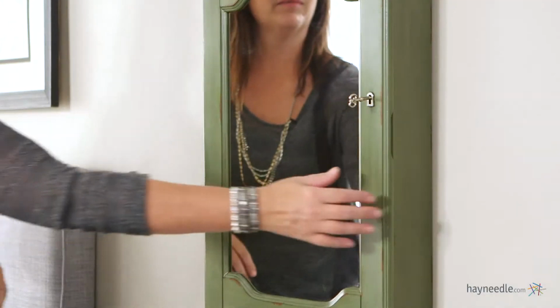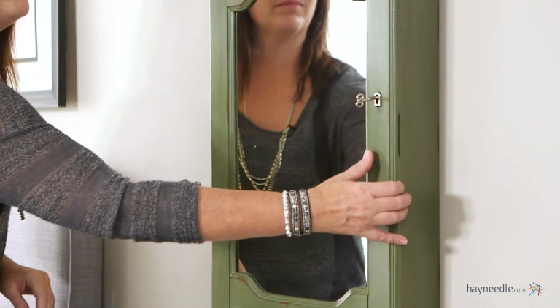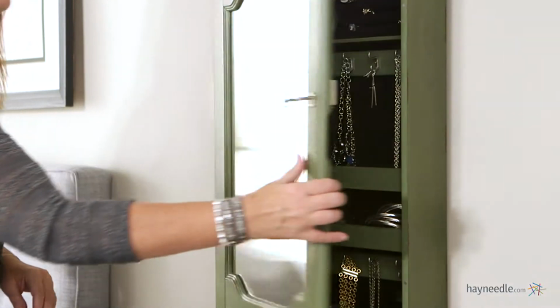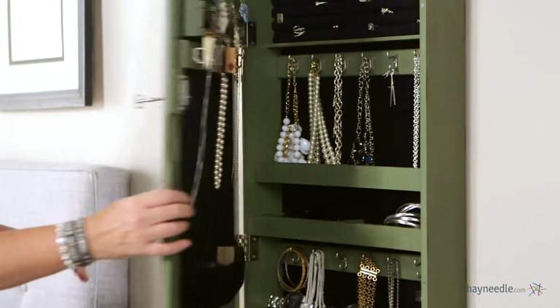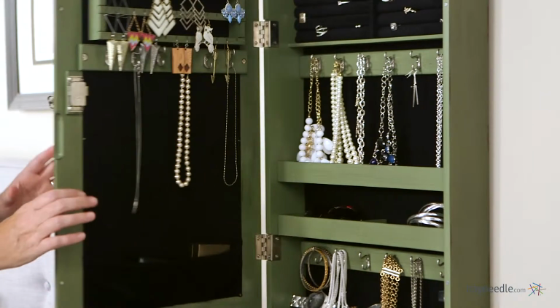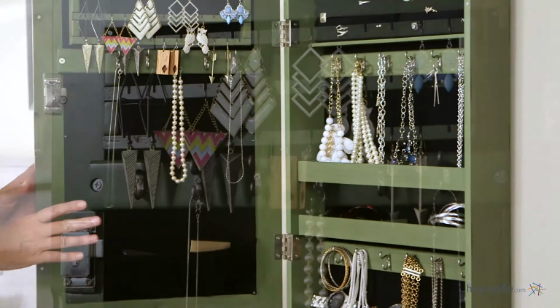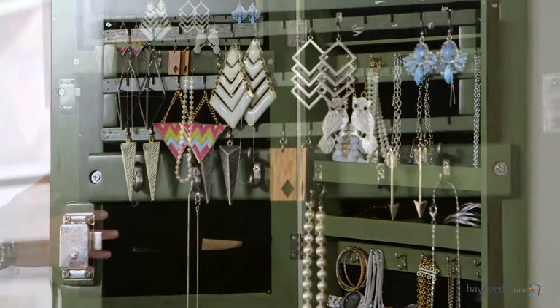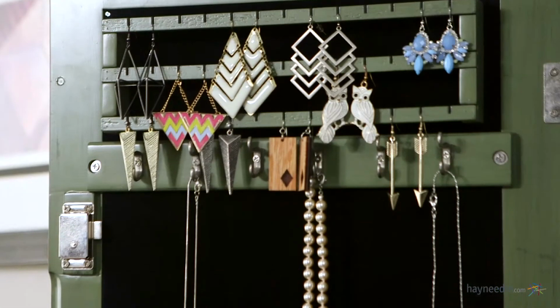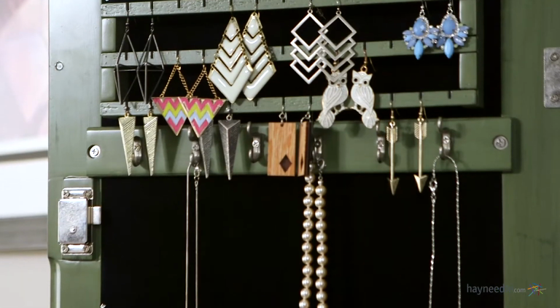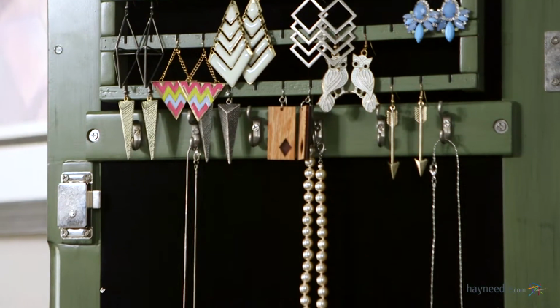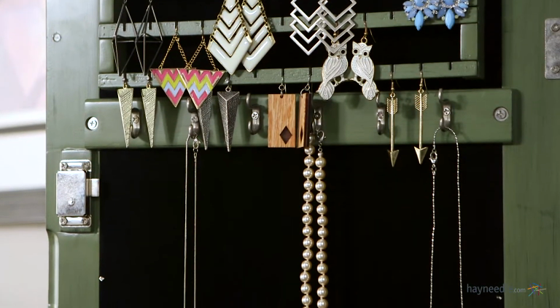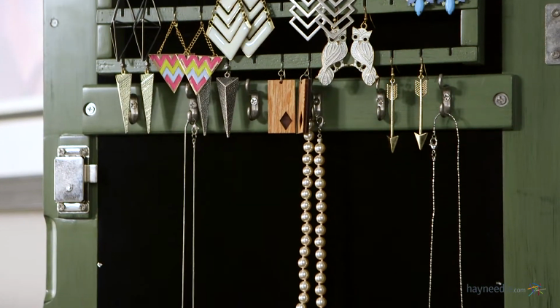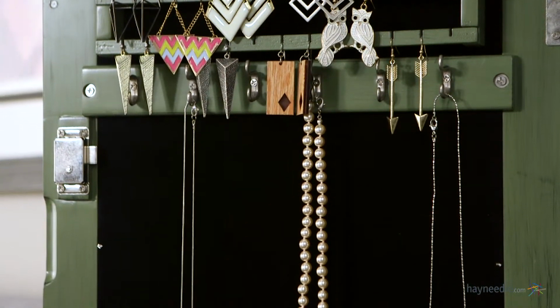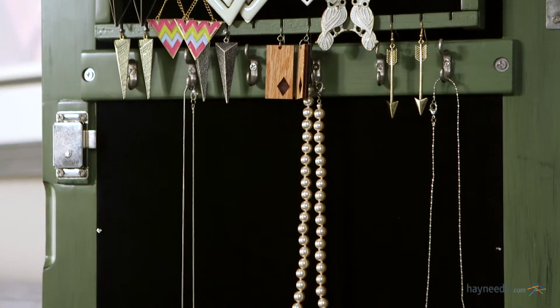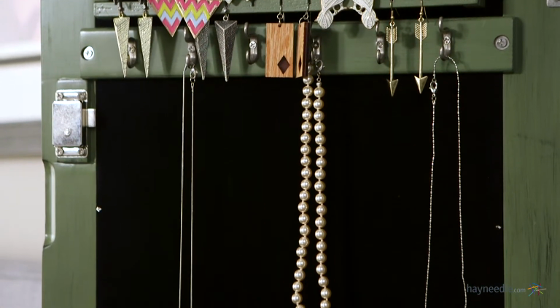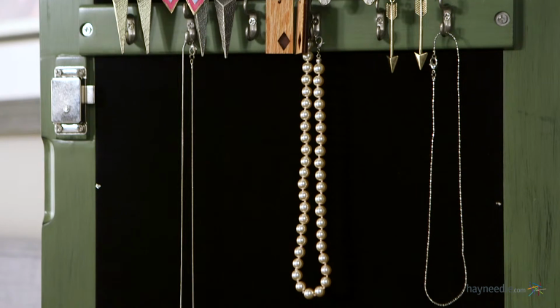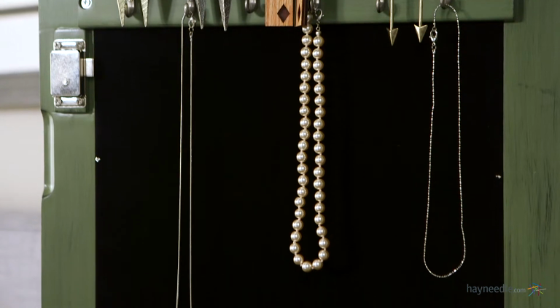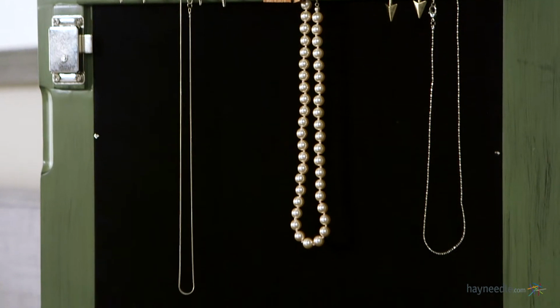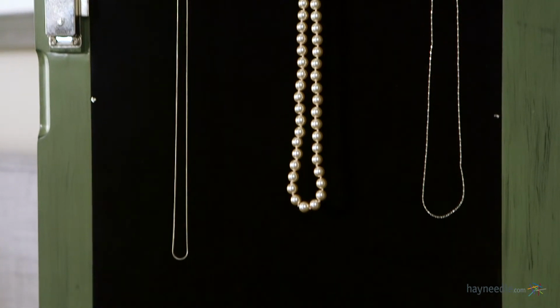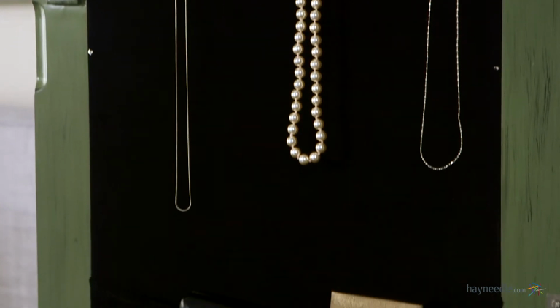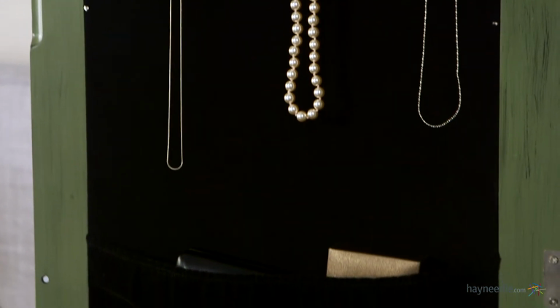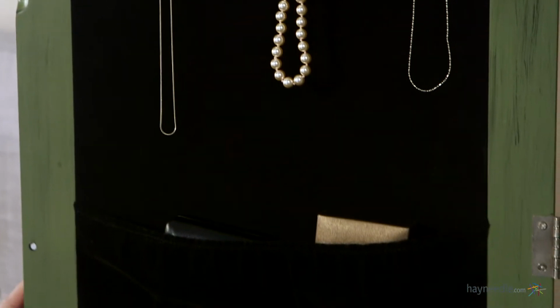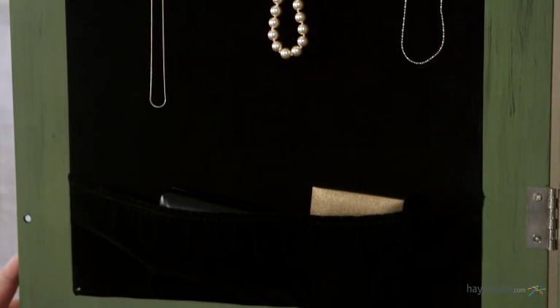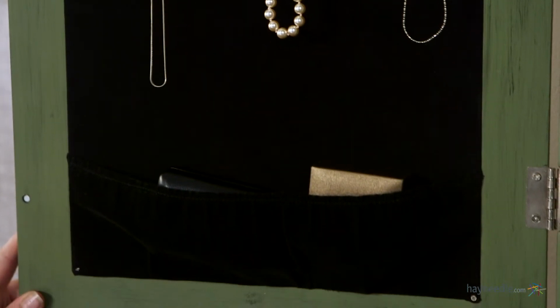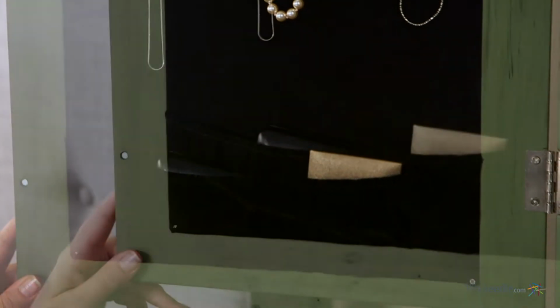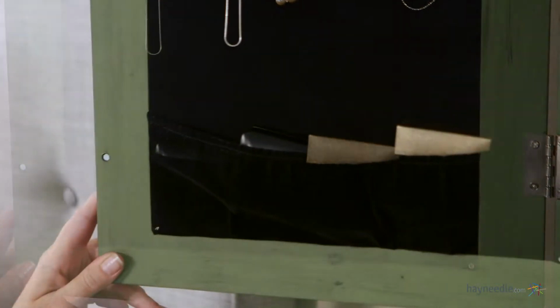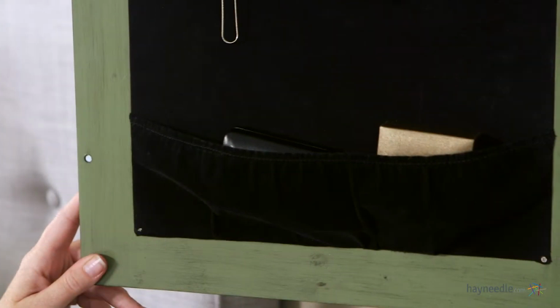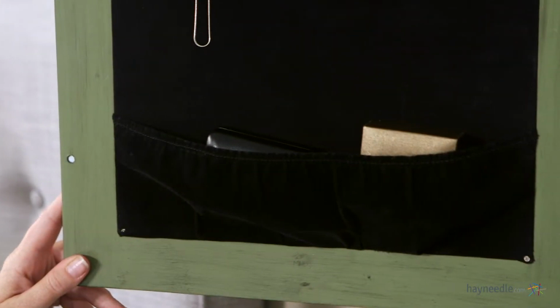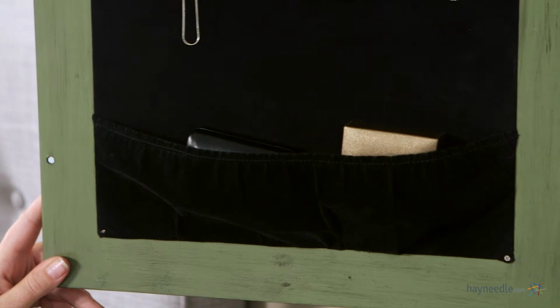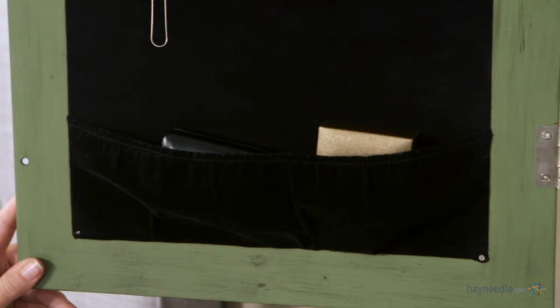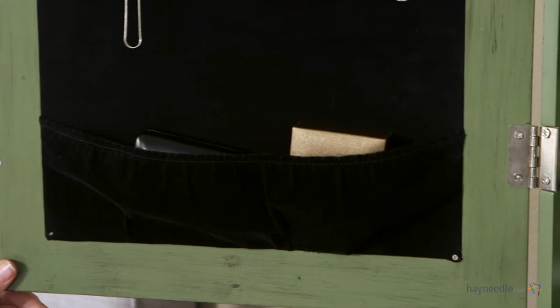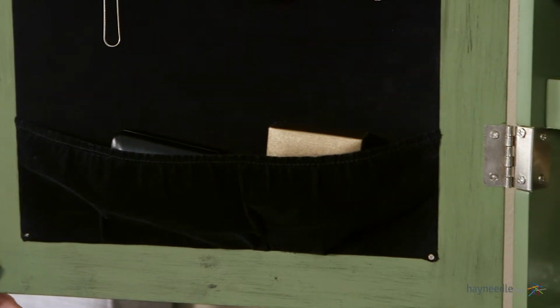And inside the door there are three bars of earring storage and another six double hooks with 15 inches of hanging space. Not to mention the jewelry pouch at the bottom helps catch longer pieces that may drop from the hooks, or better yet serves as additional storage as well.